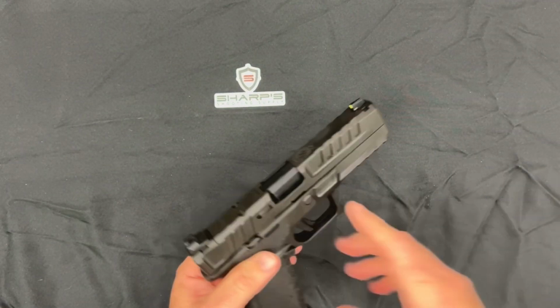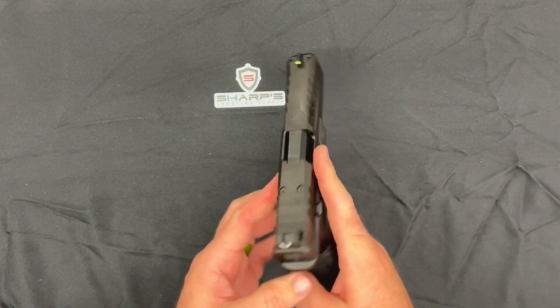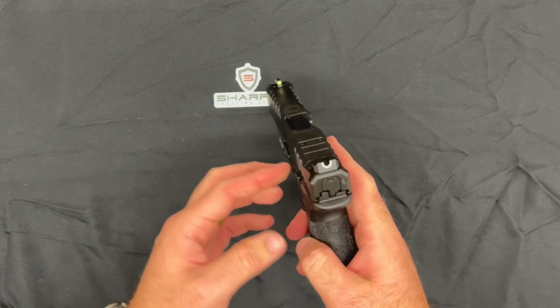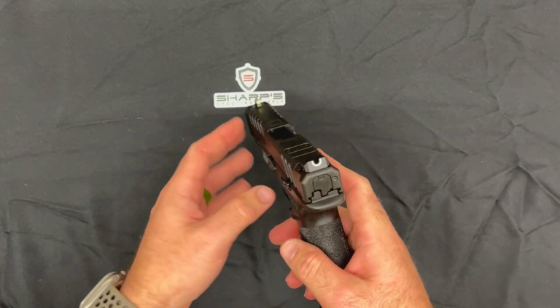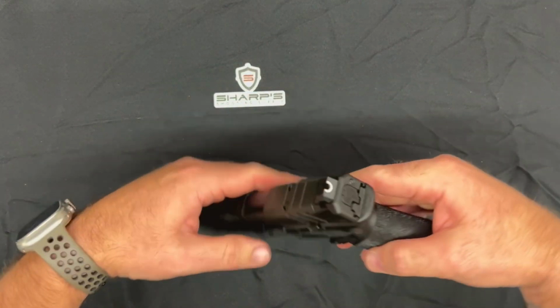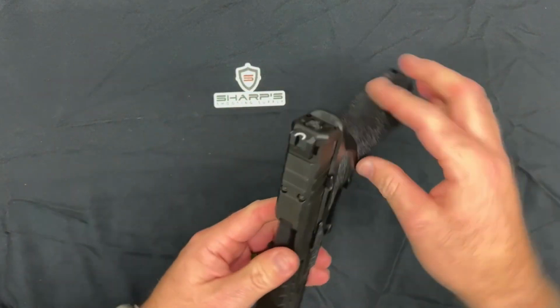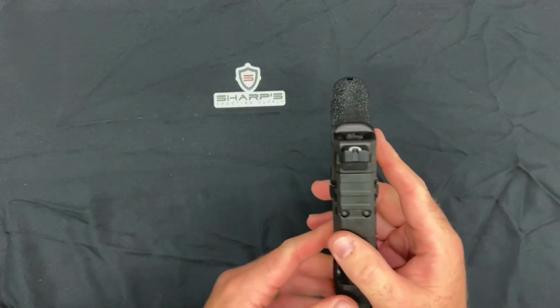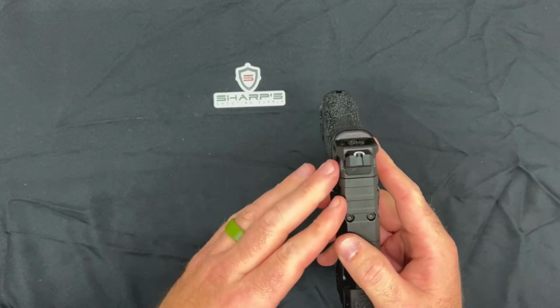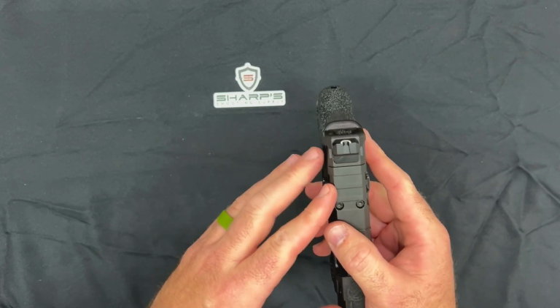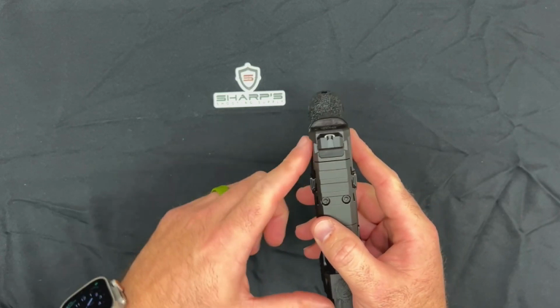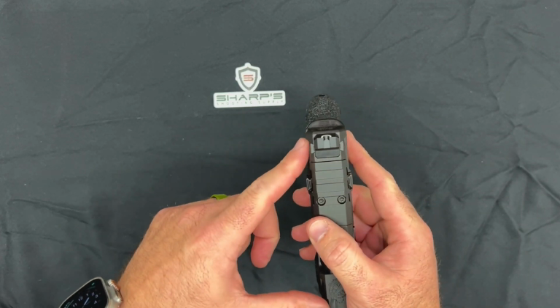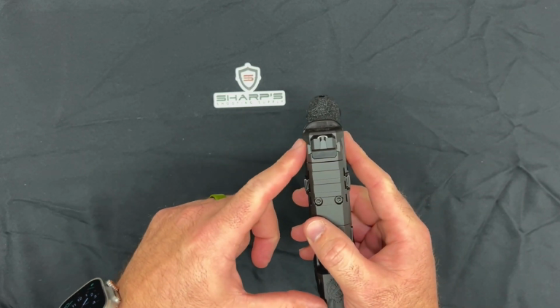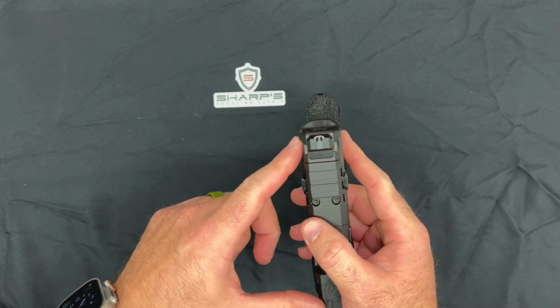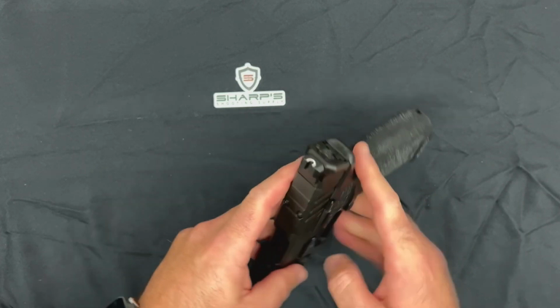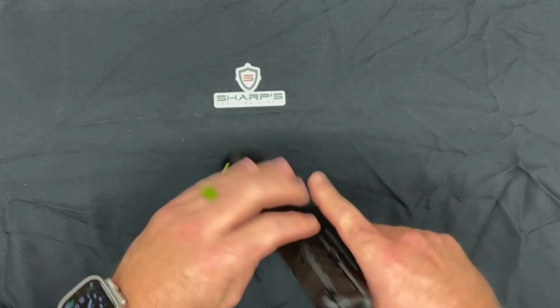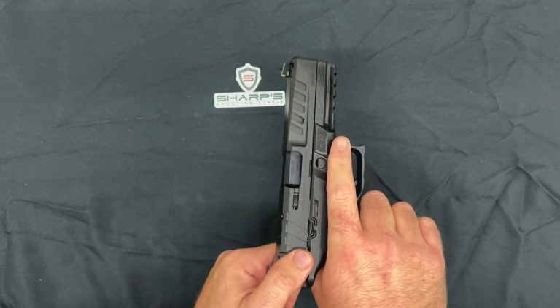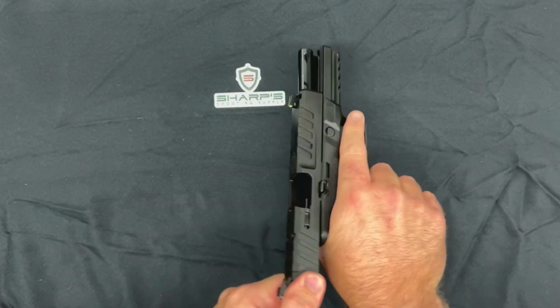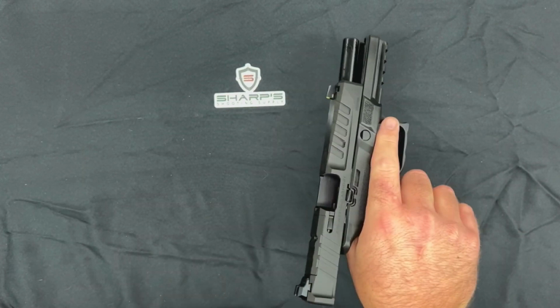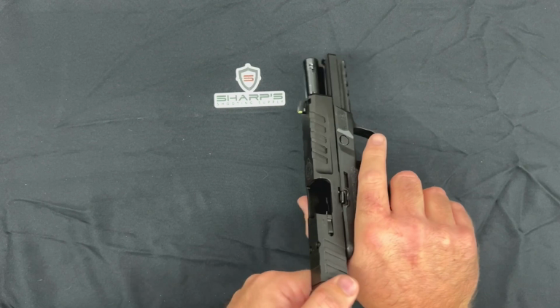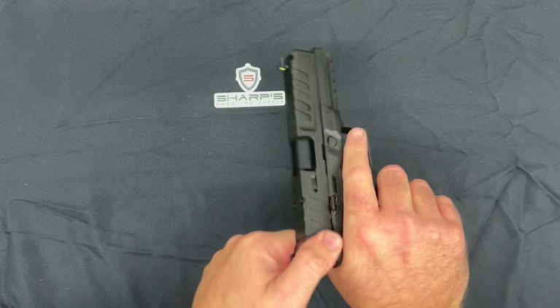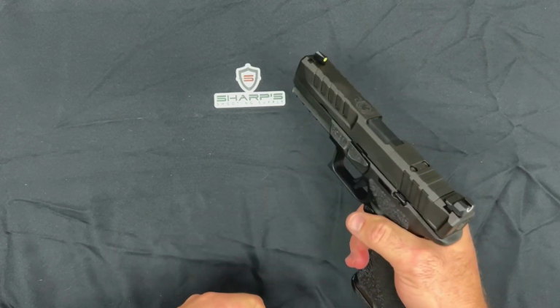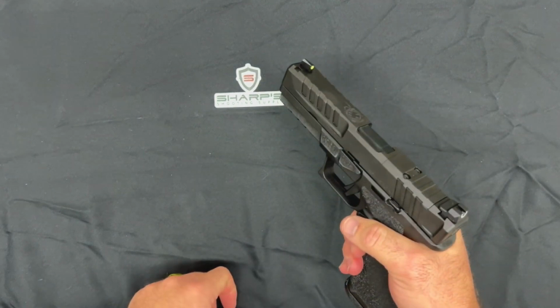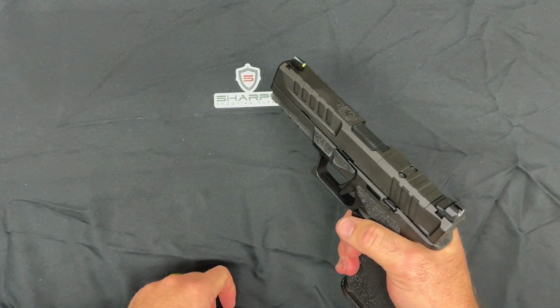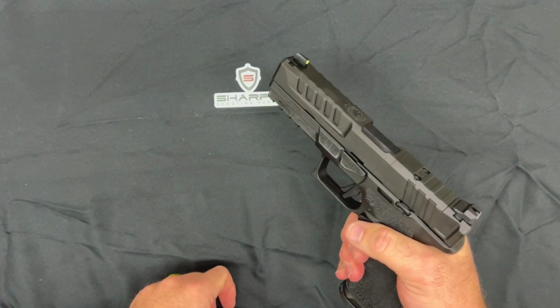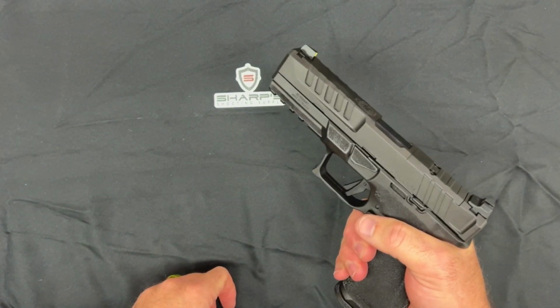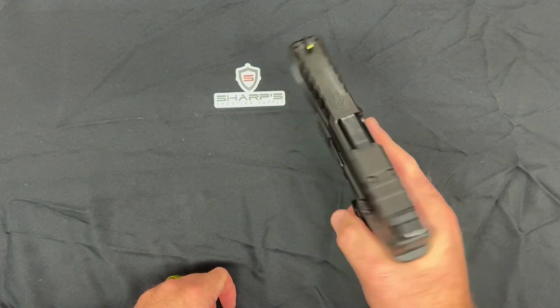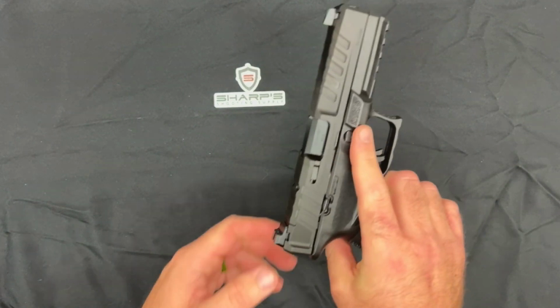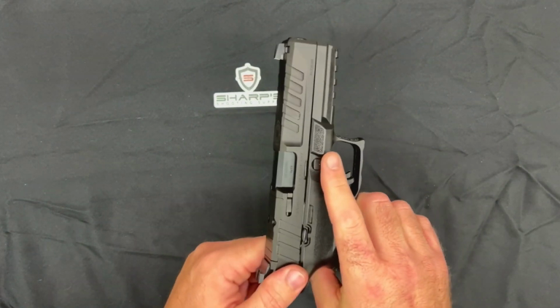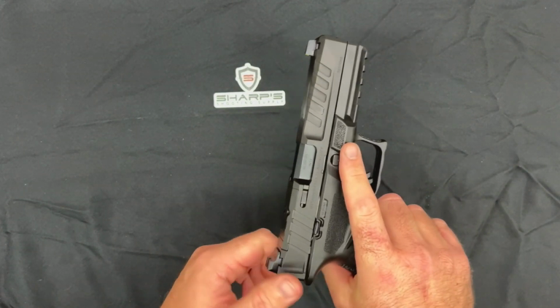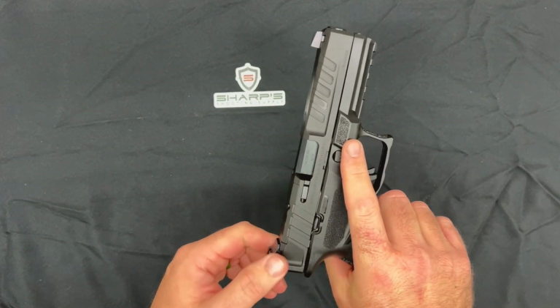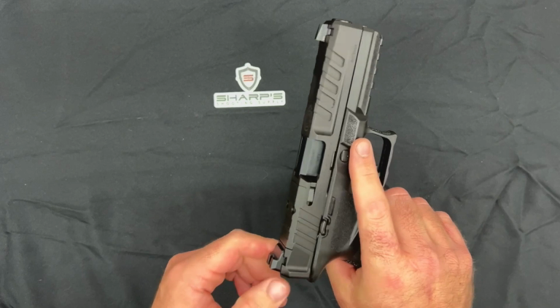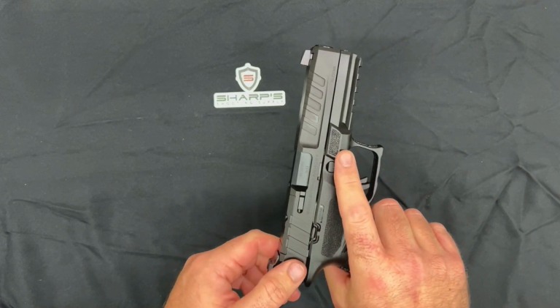The back of the slide features this flare right here, so you can really grip it easily to rack a round in. That was a pretty smart move on their end.